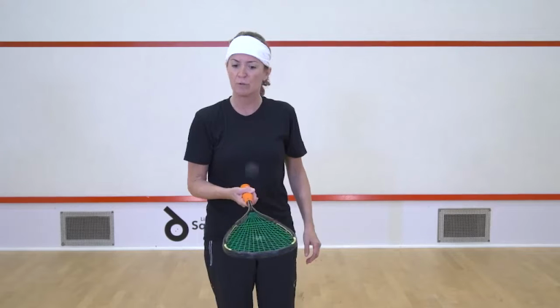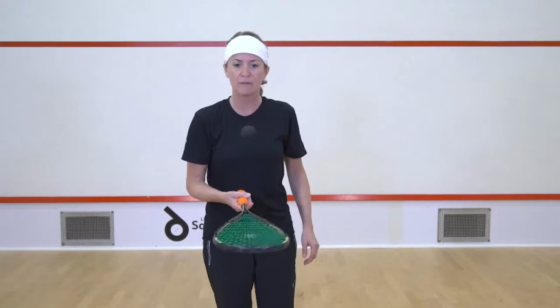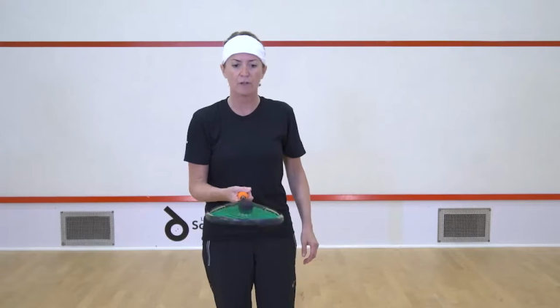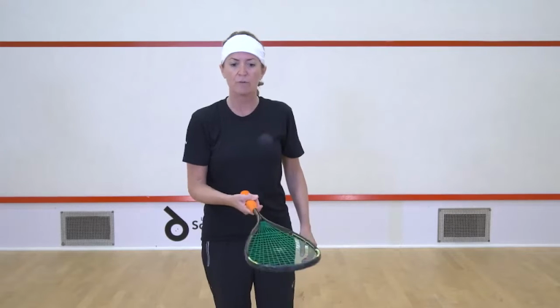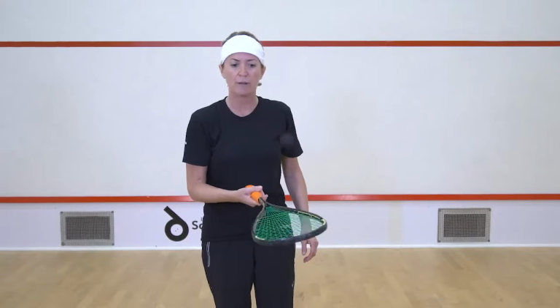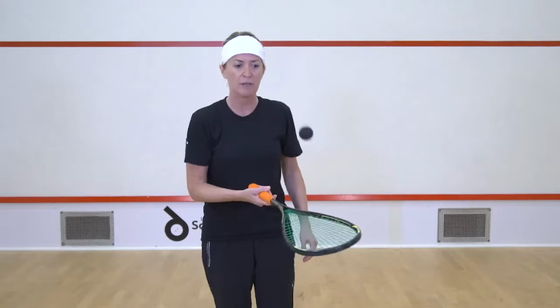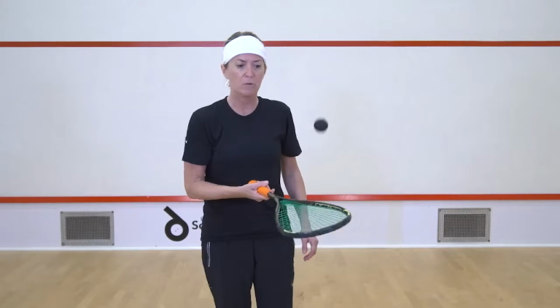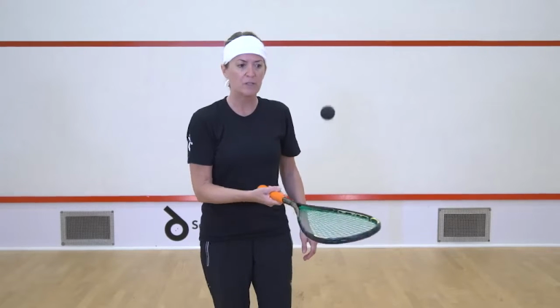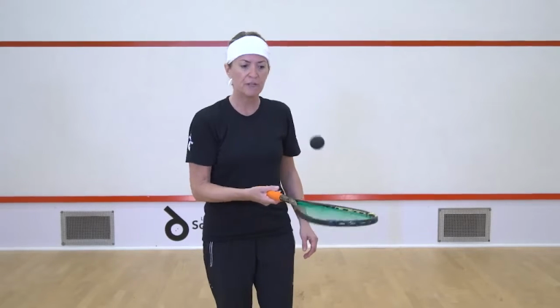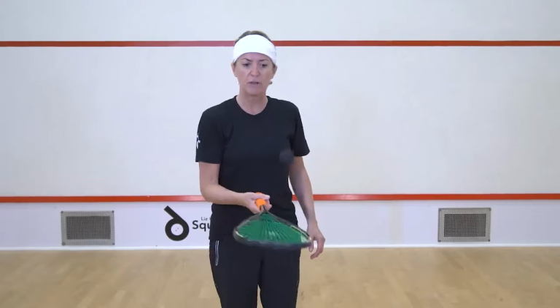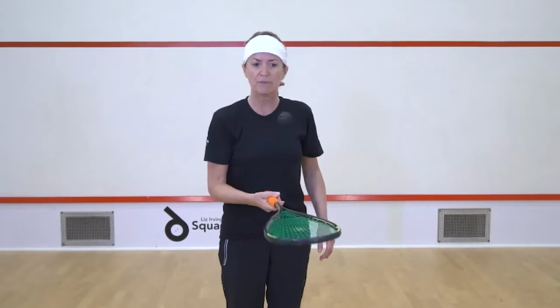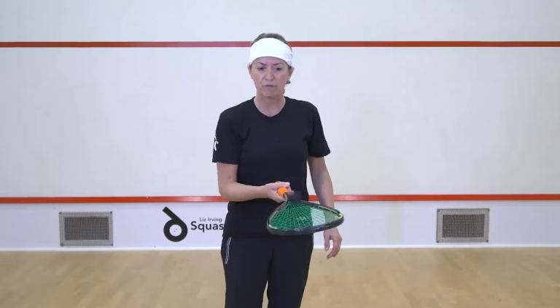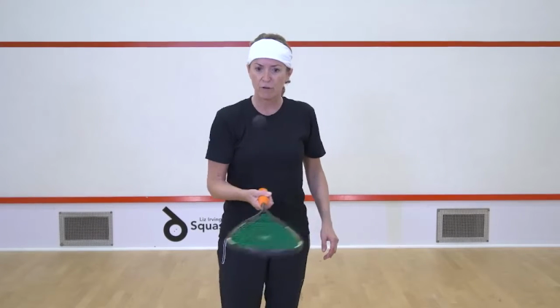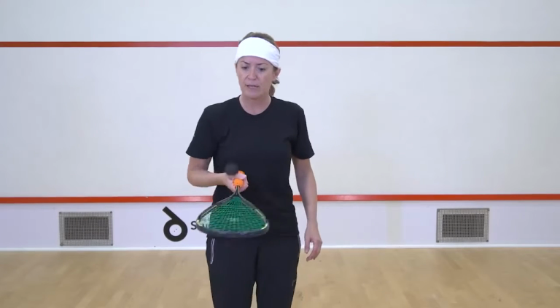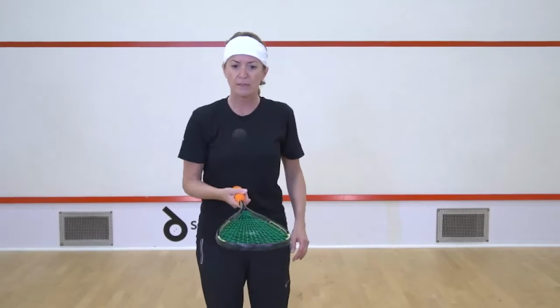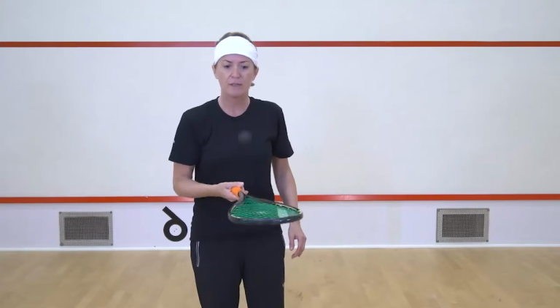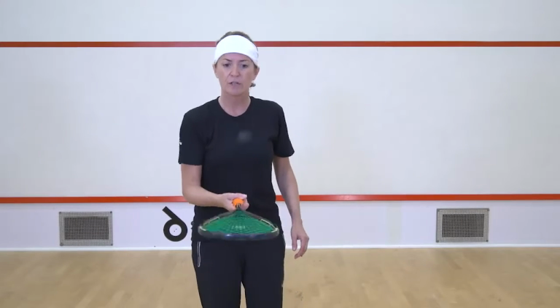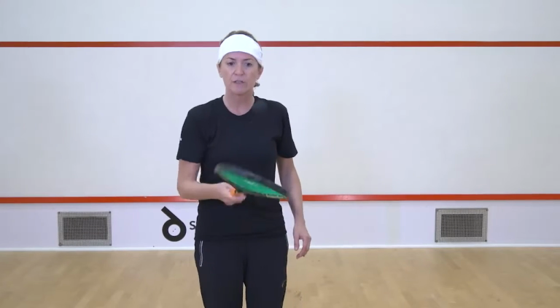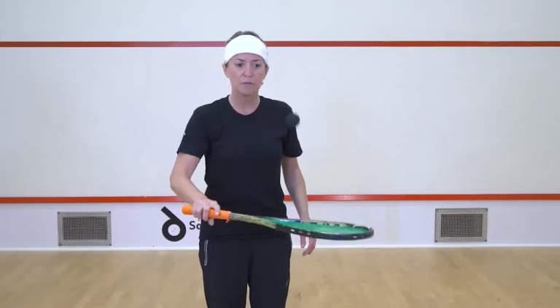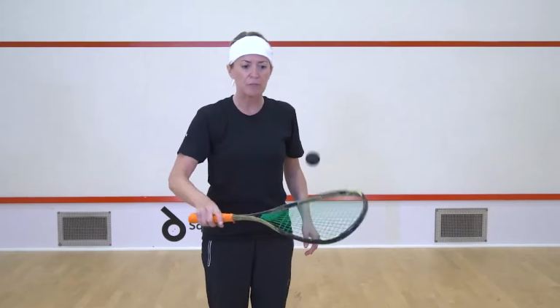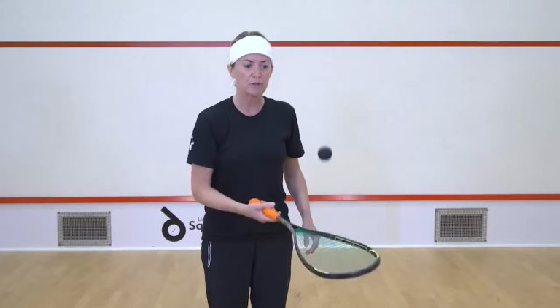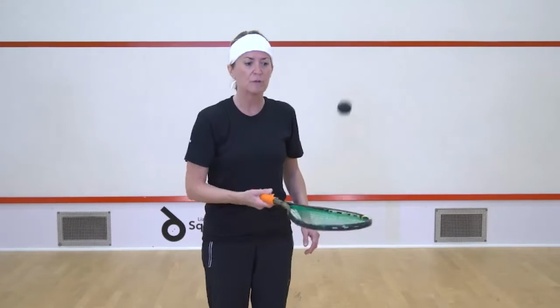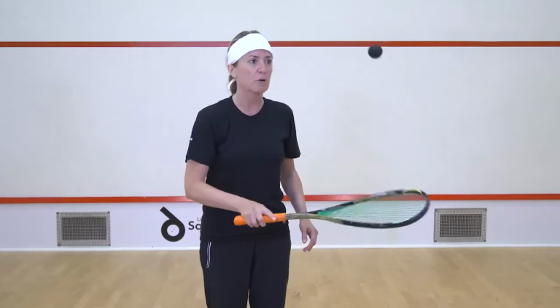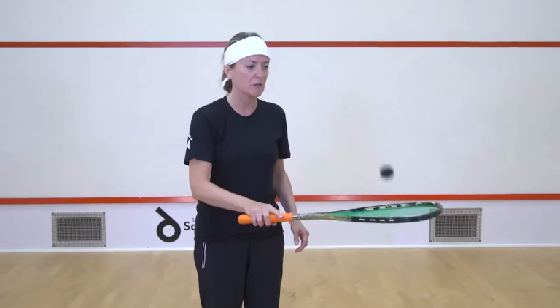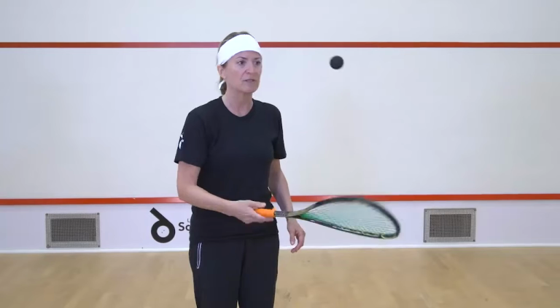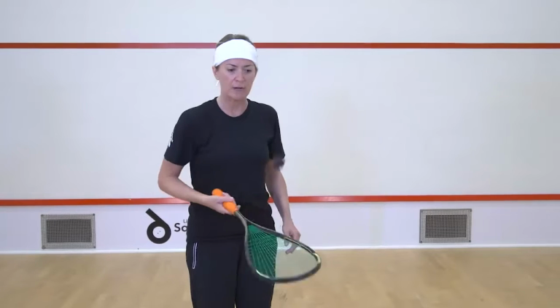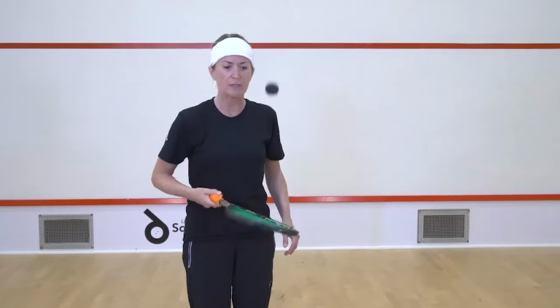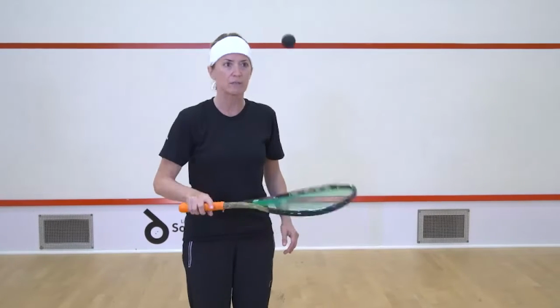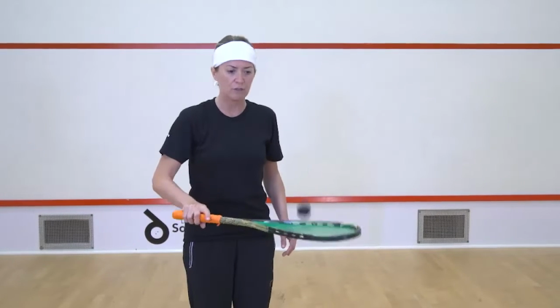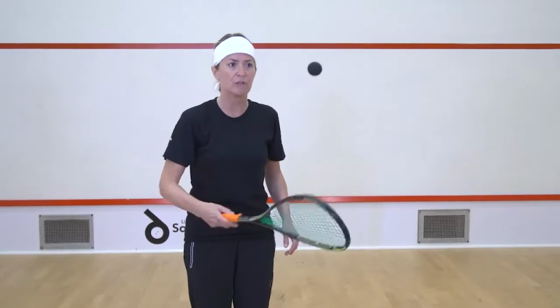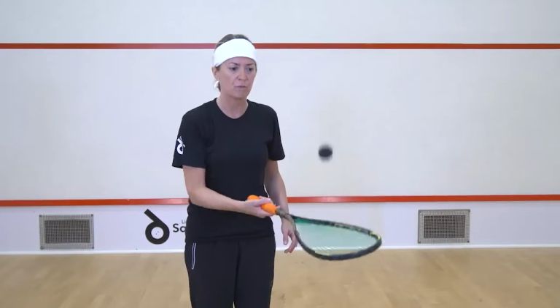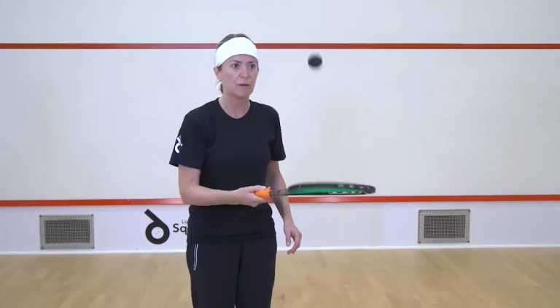The ball doesn't have to go too high. Once you feel you've got a bit of control of that, change the movement to both sides of the racket, just turning your forearm.